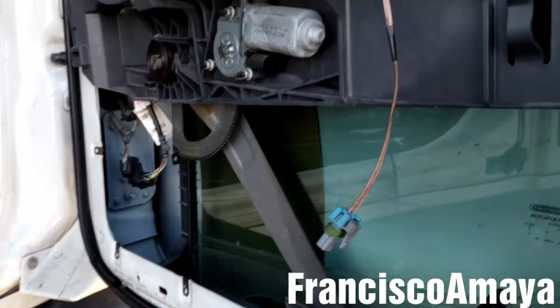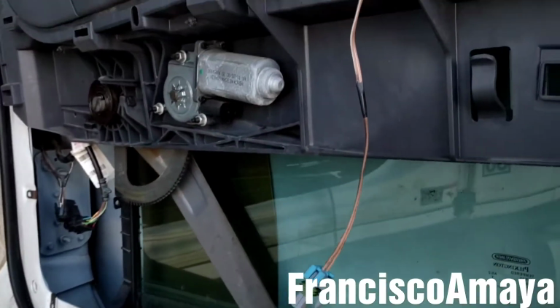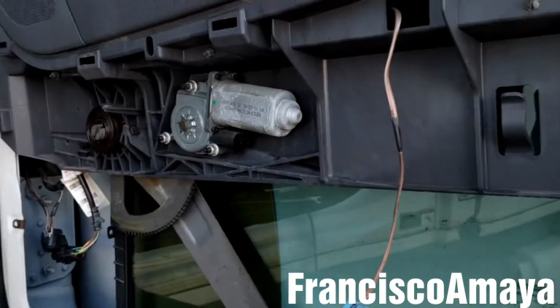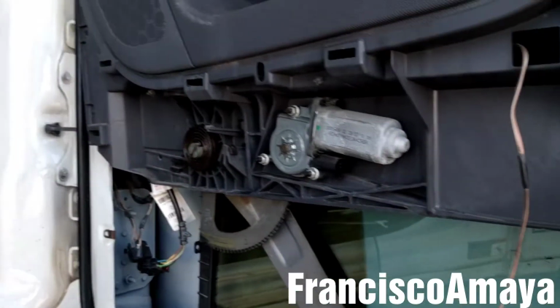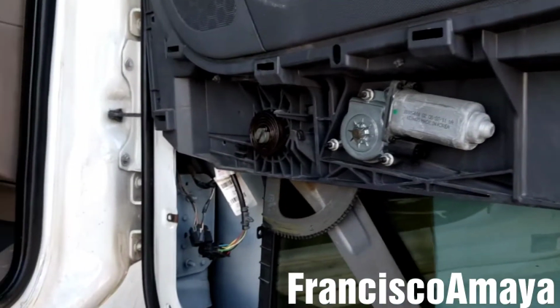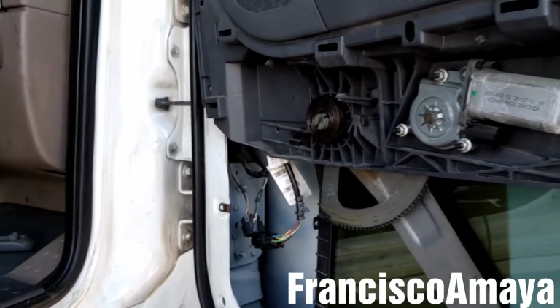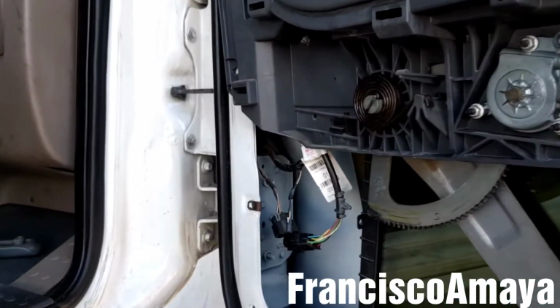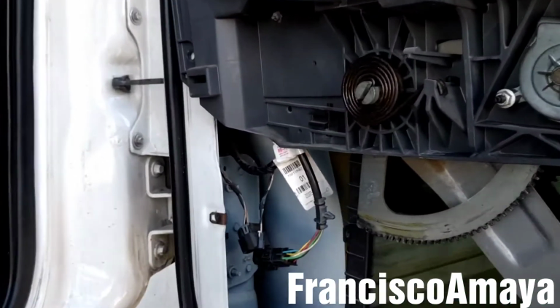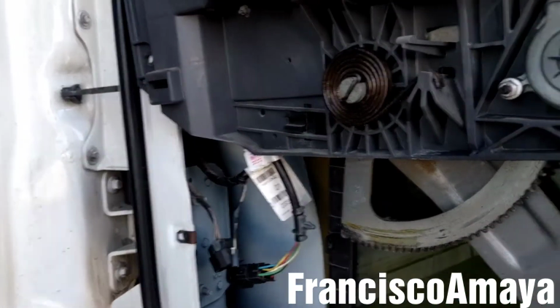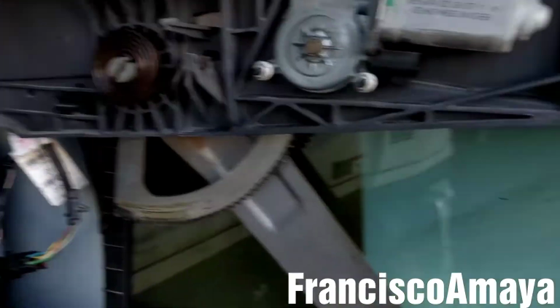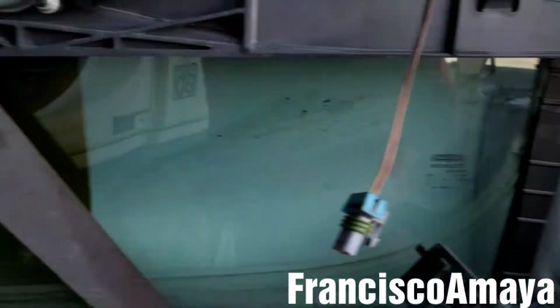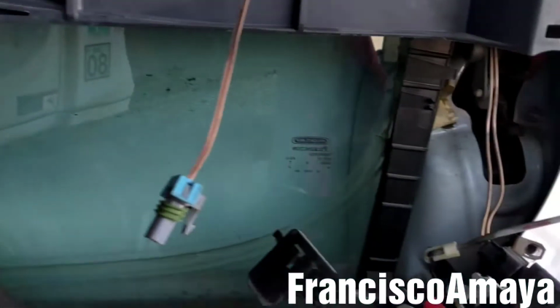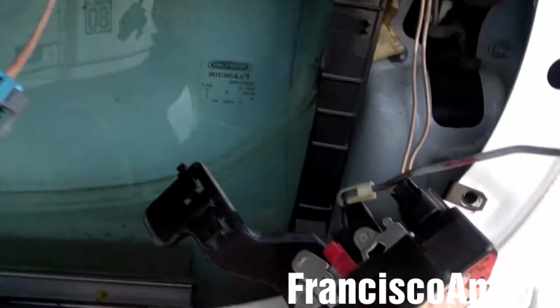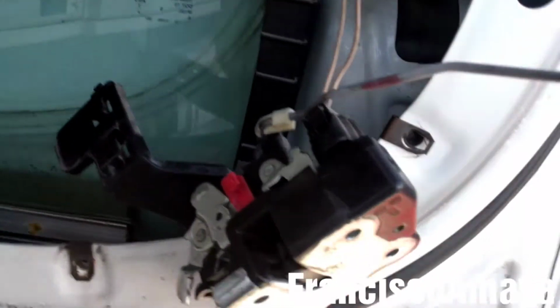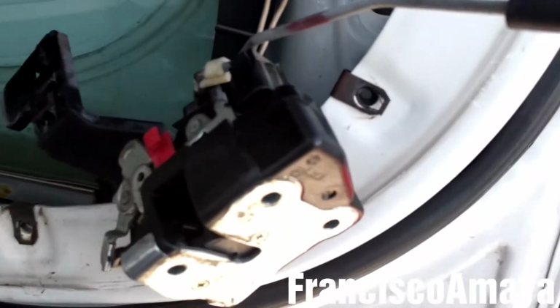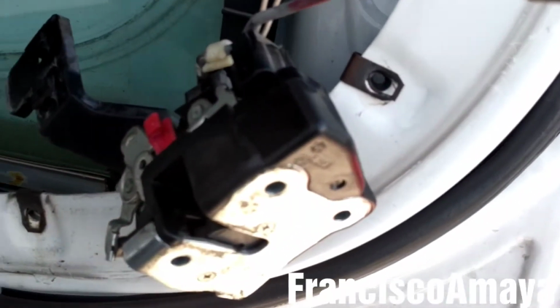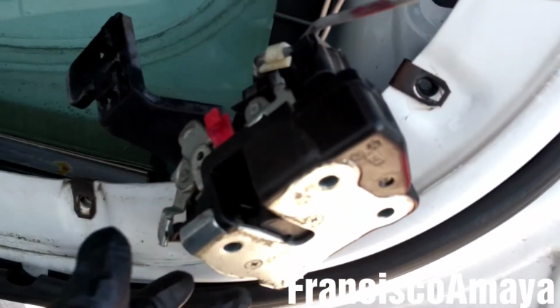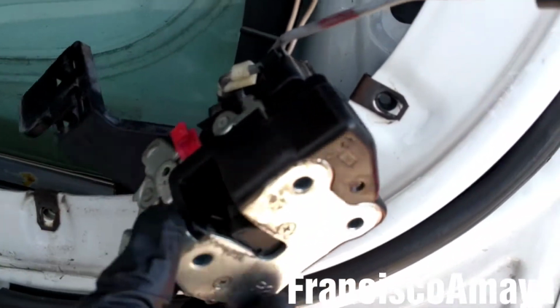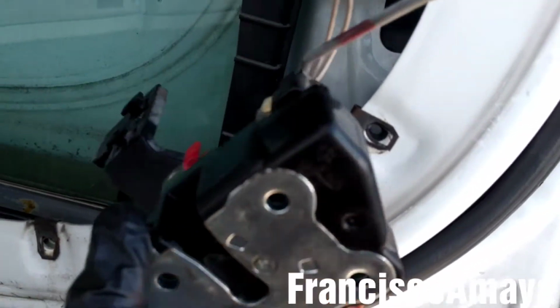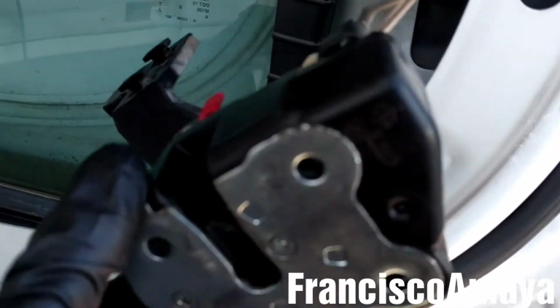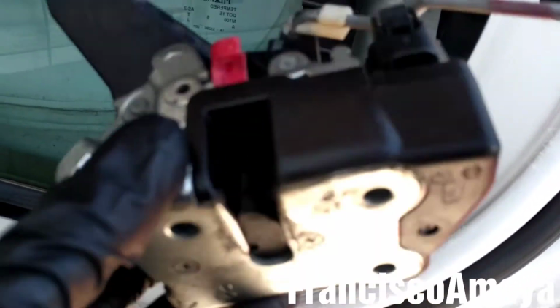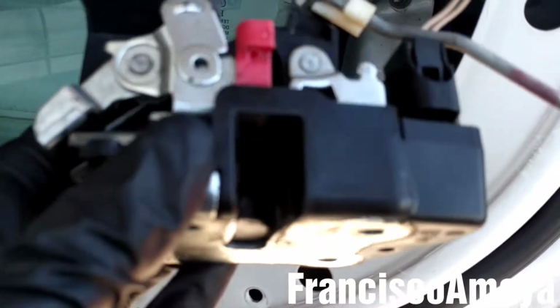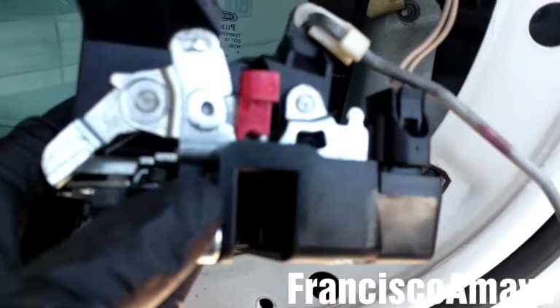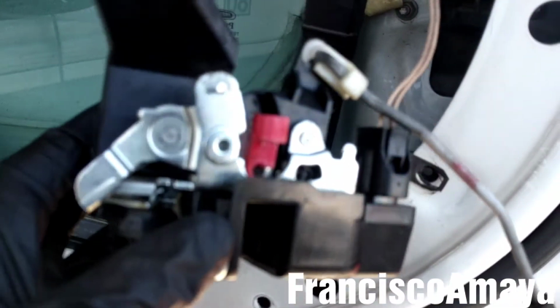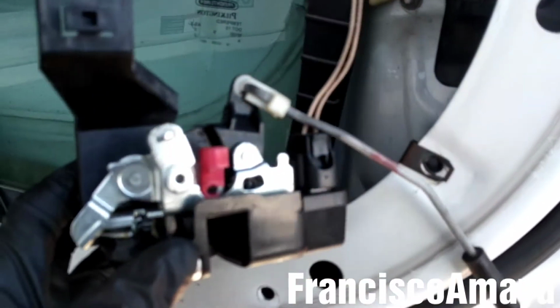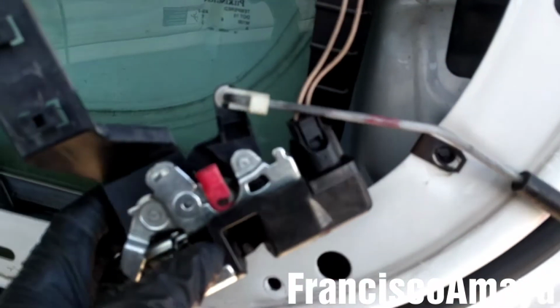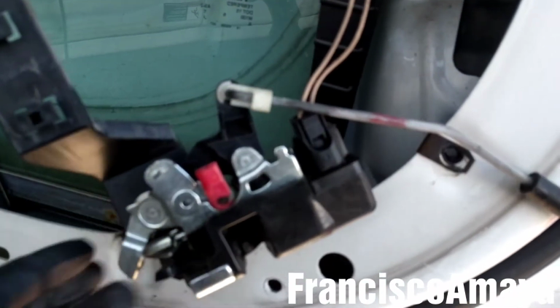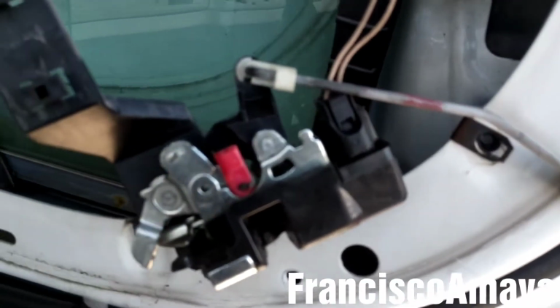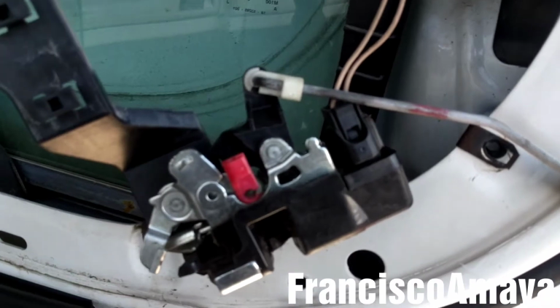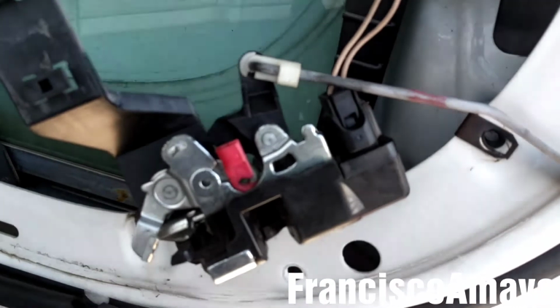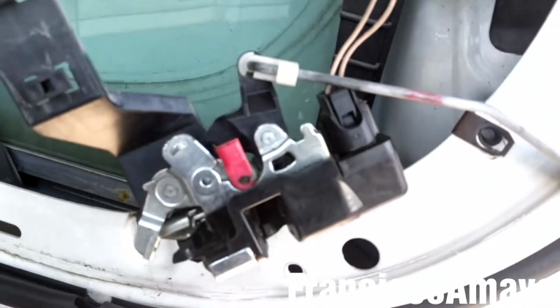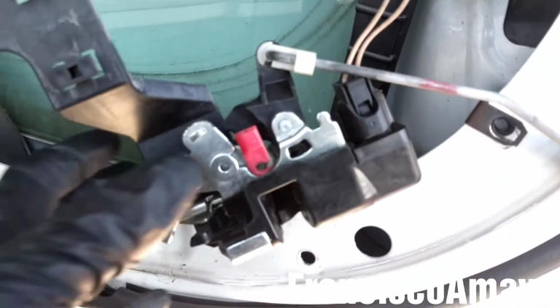After inspecting the door, I found out that the lock itself is the one that is damaged. This is the Cascadia lock.